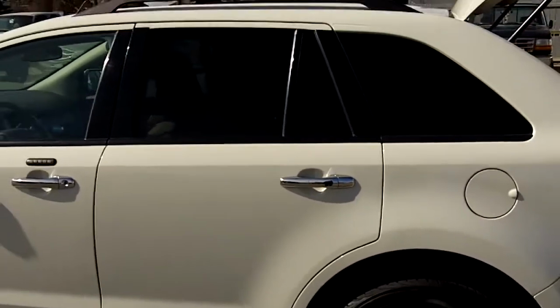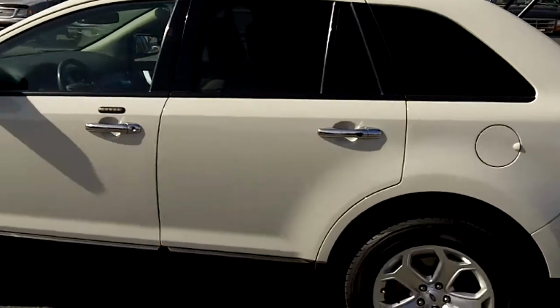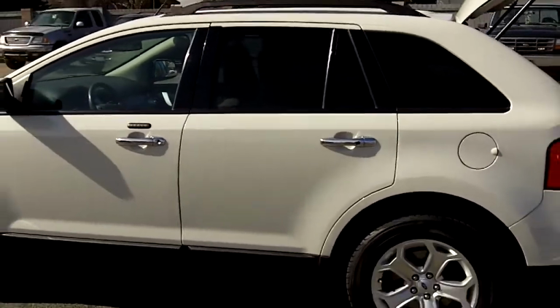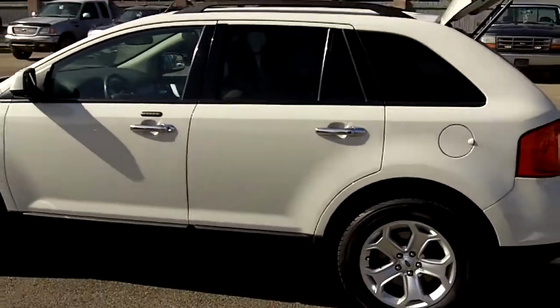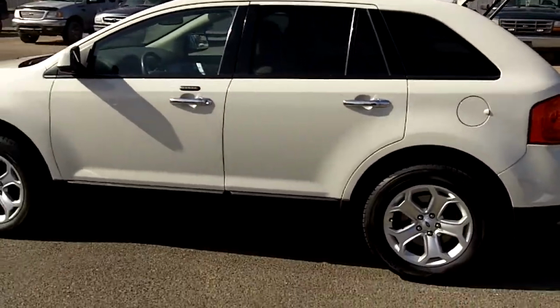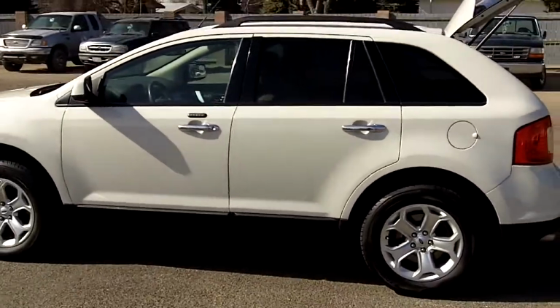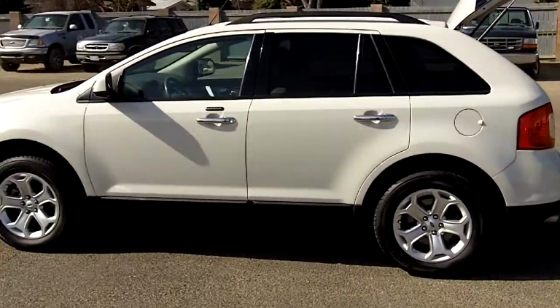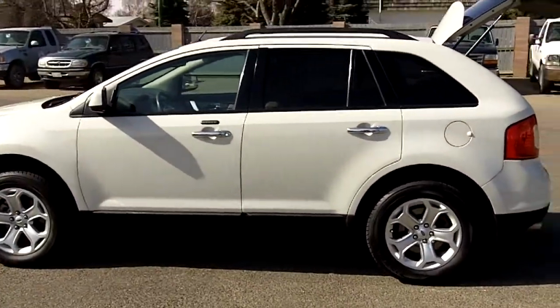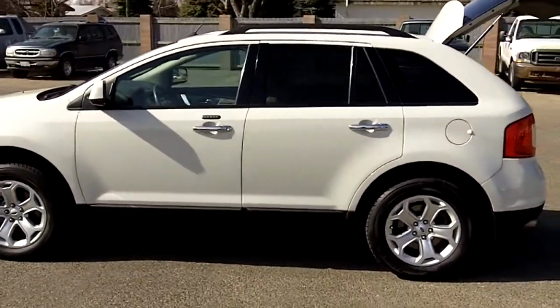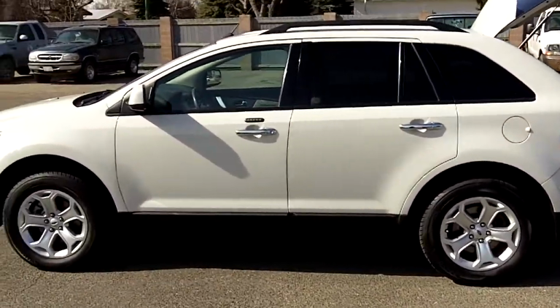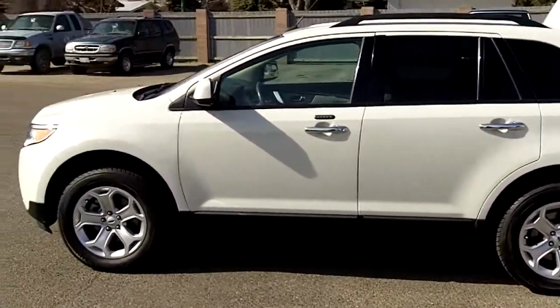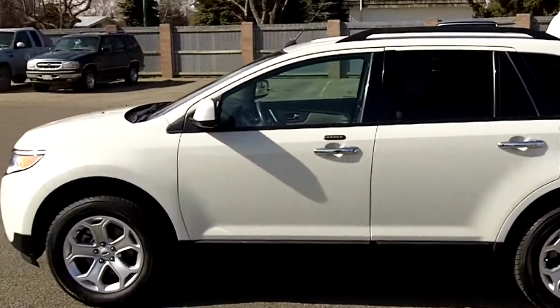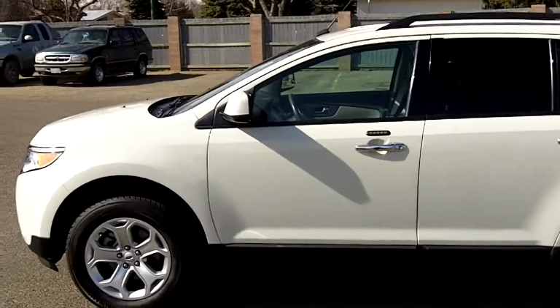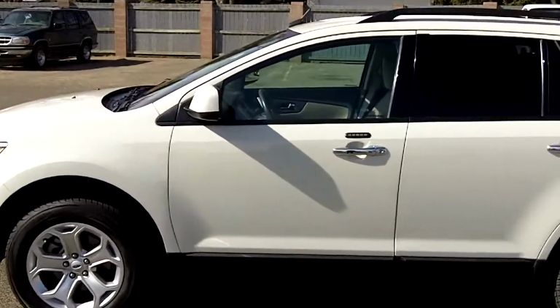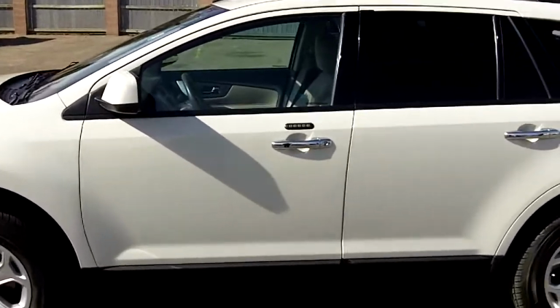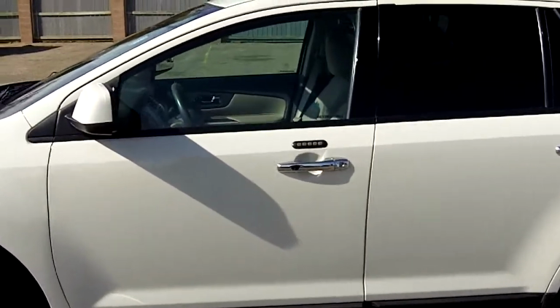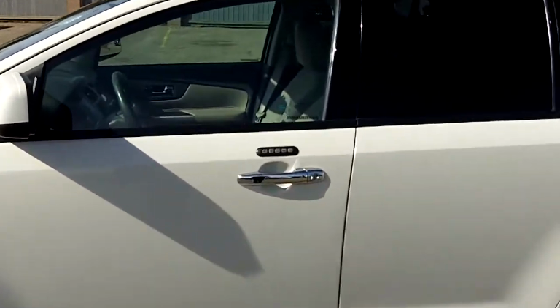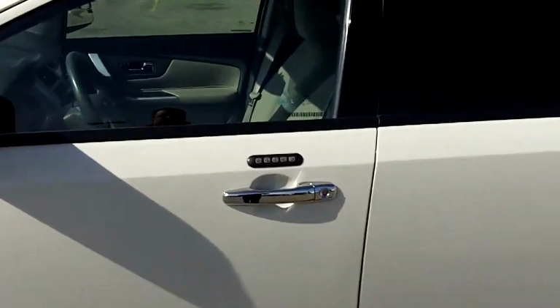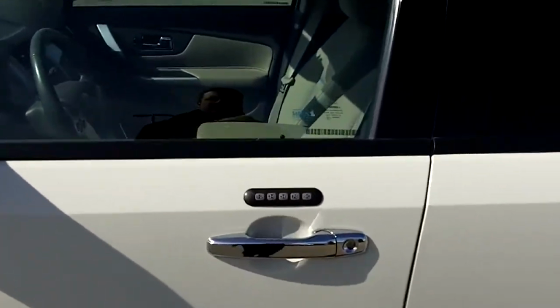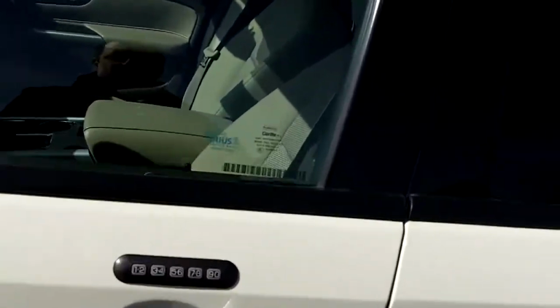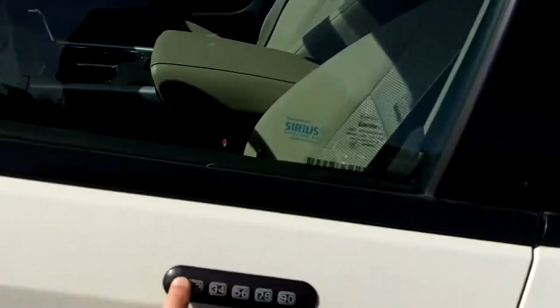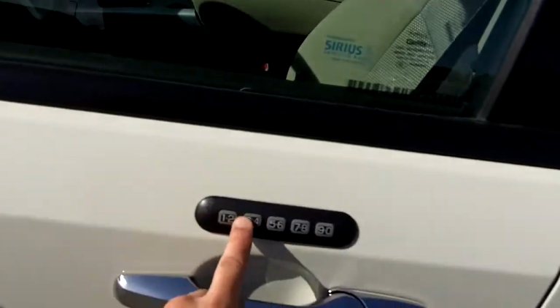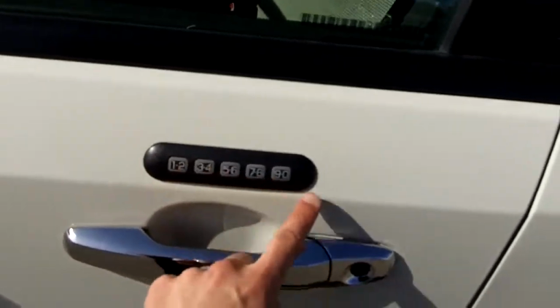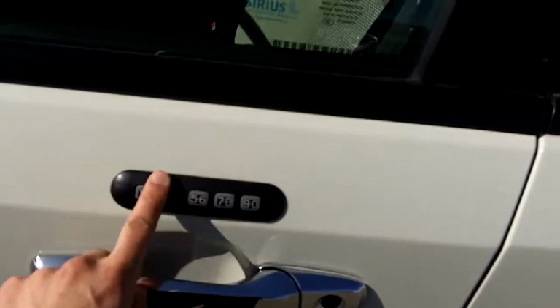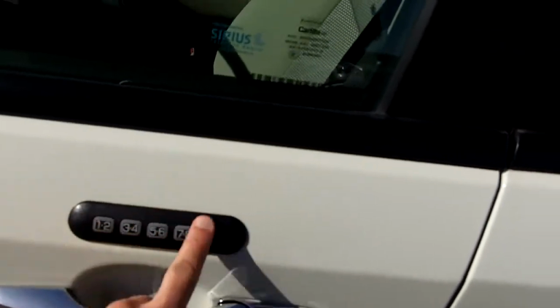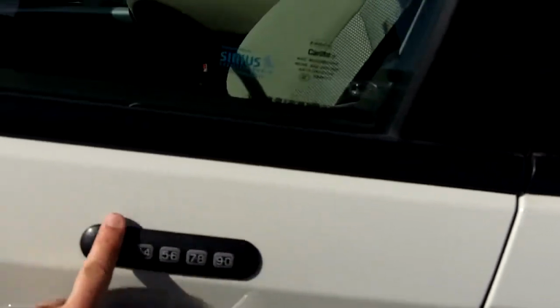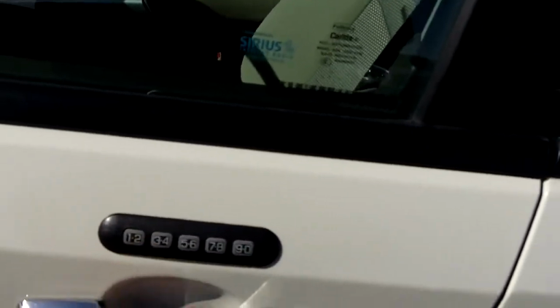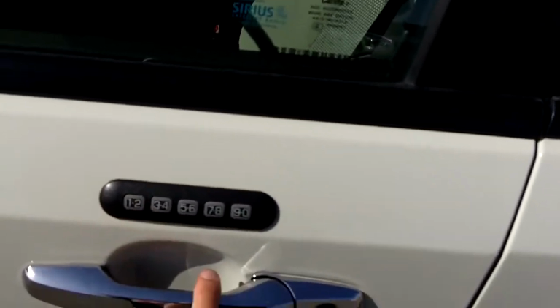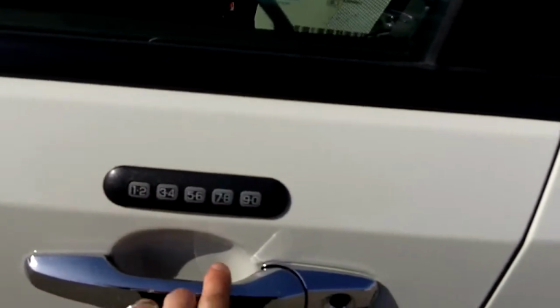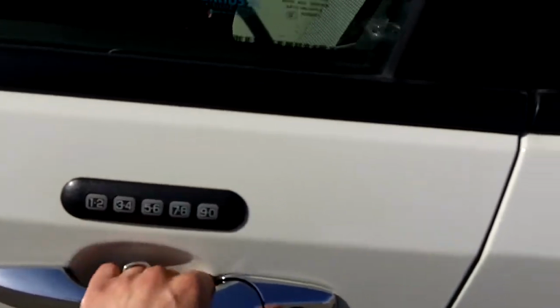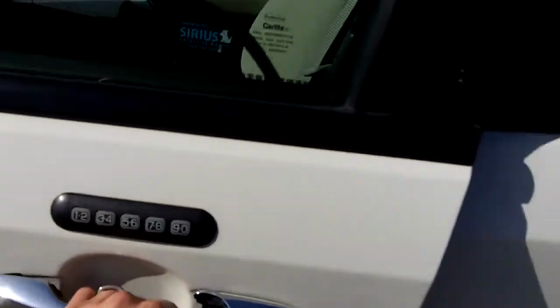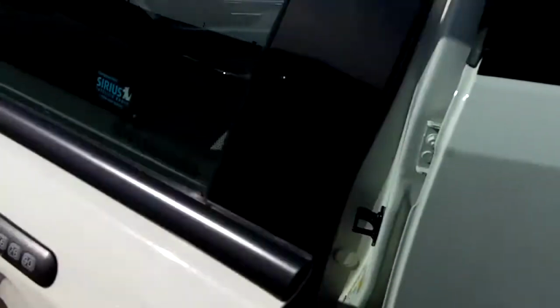Taking a shot of the driver's side before jumping in. I love how Ford puts keyless entry on all their vehicles — you never have to worry about locking your keys in the car.